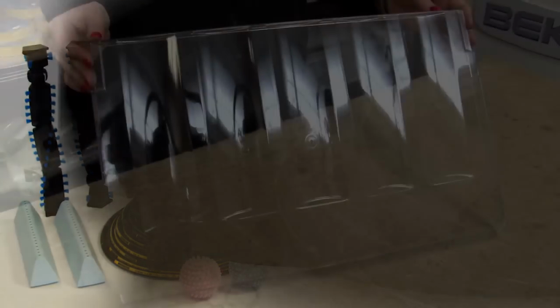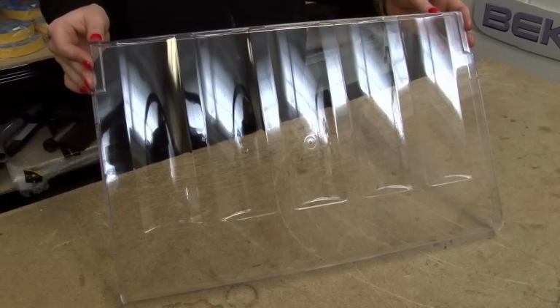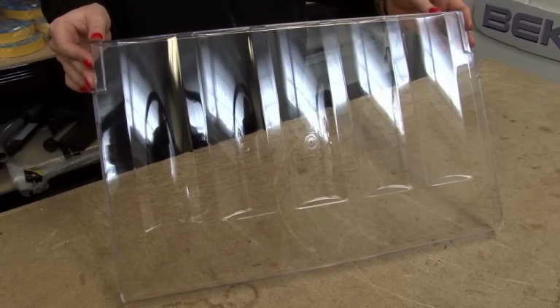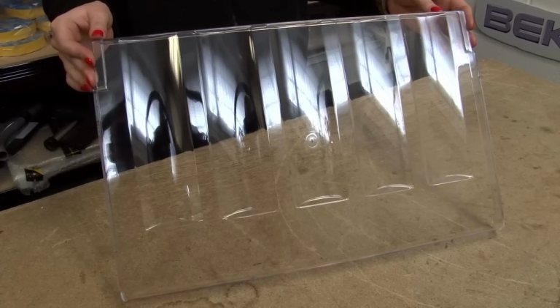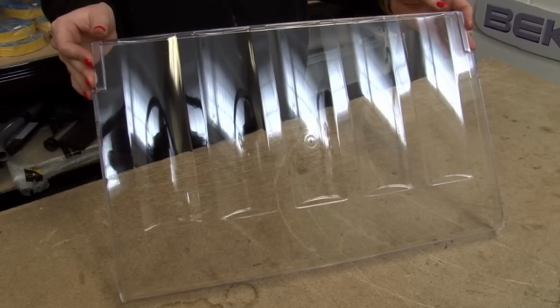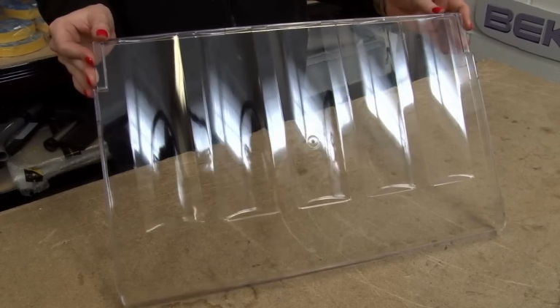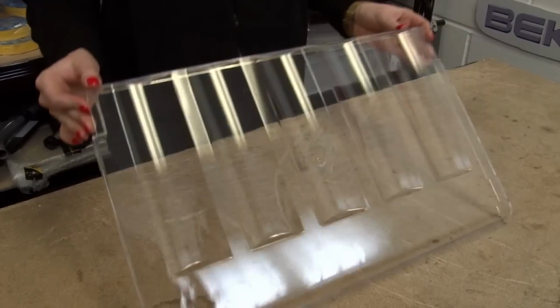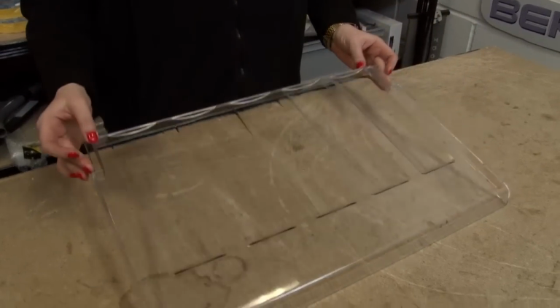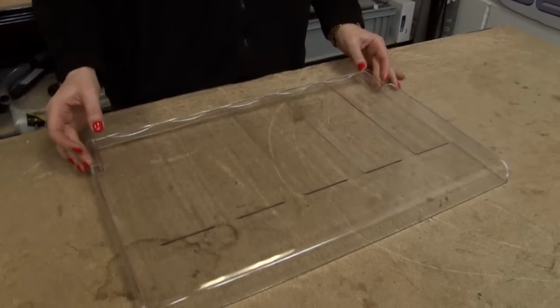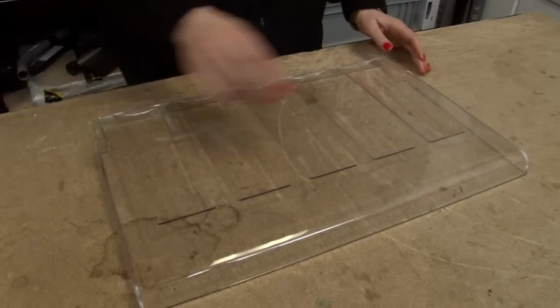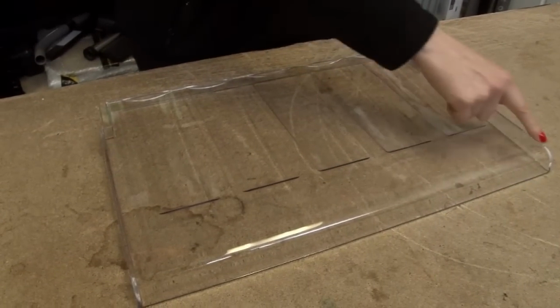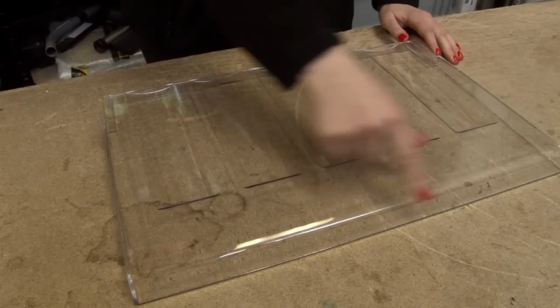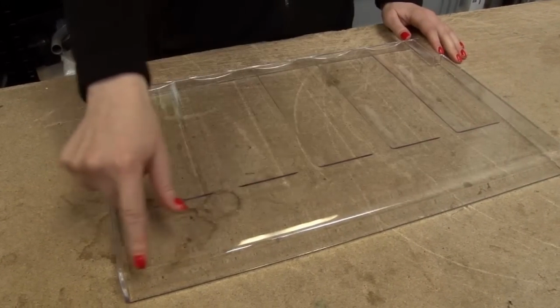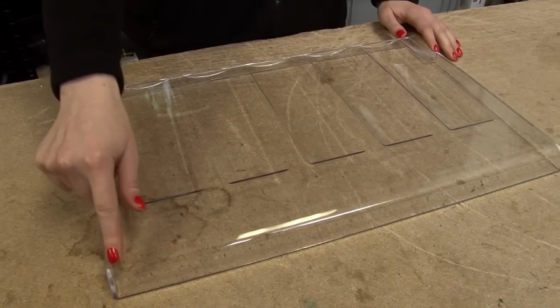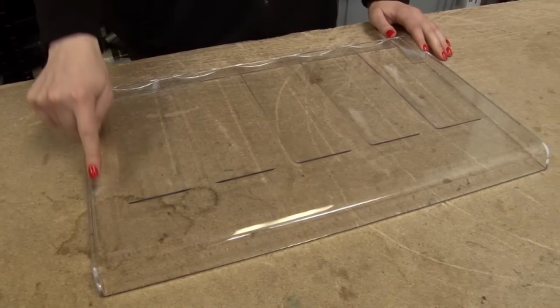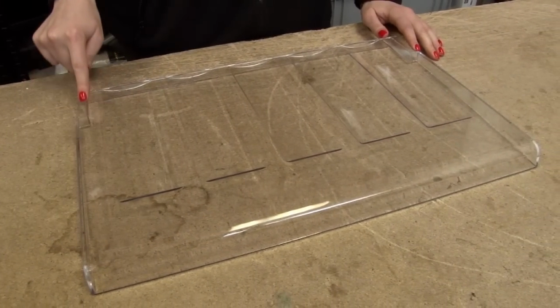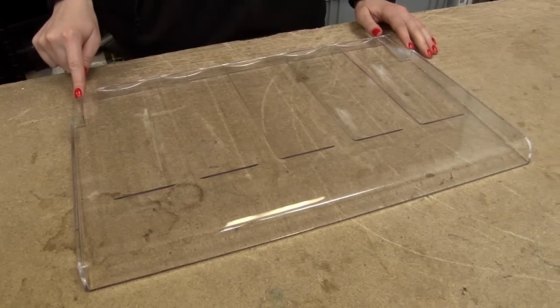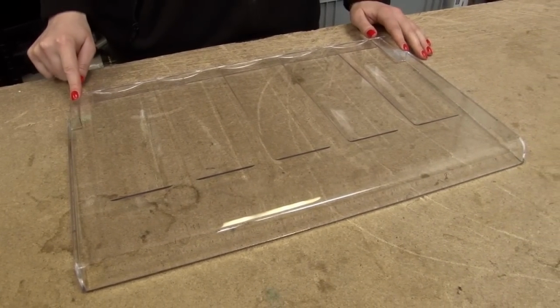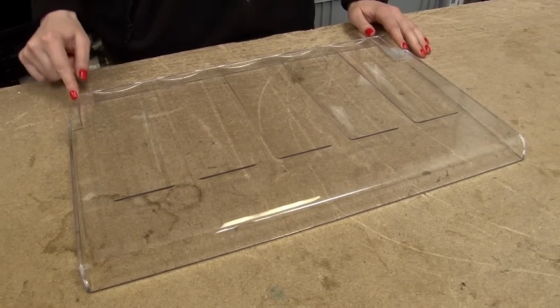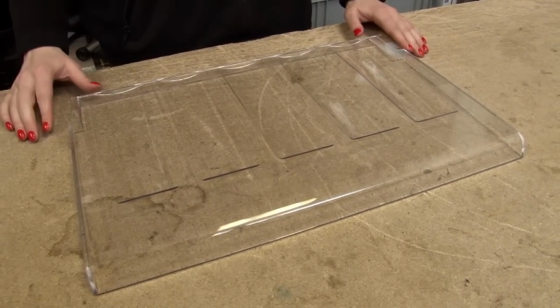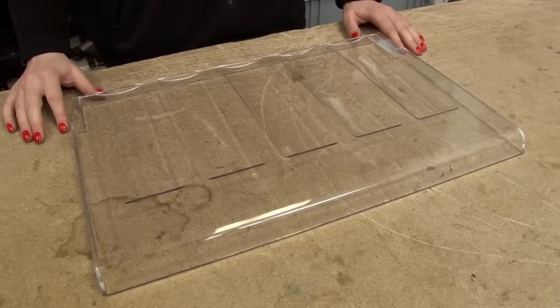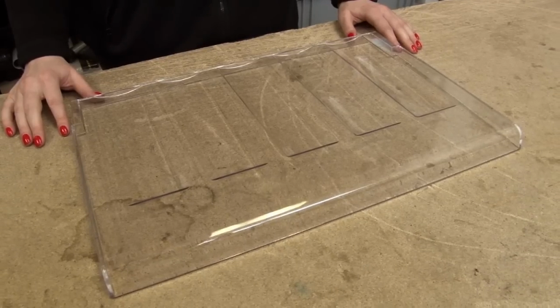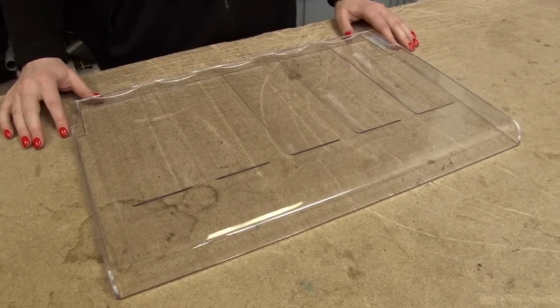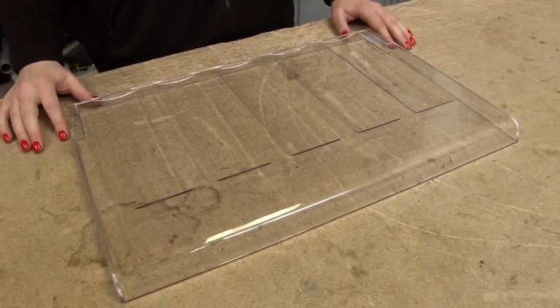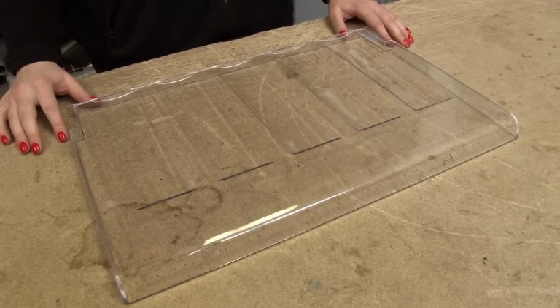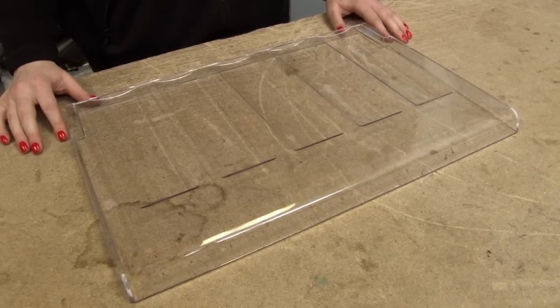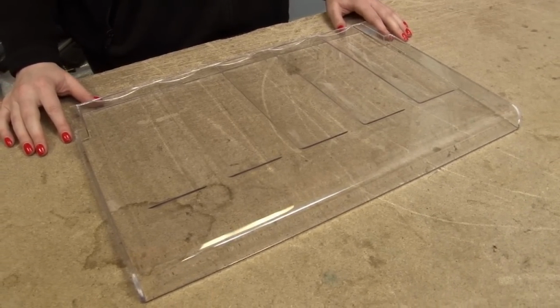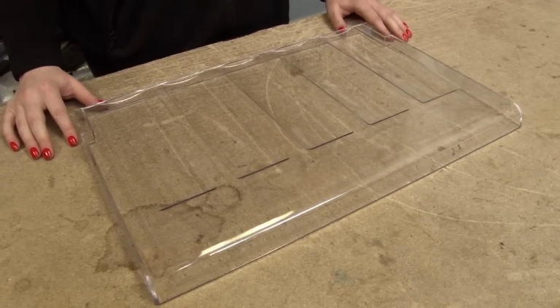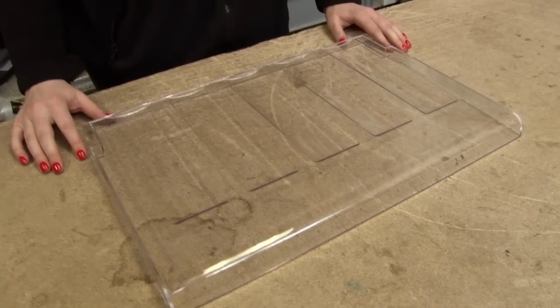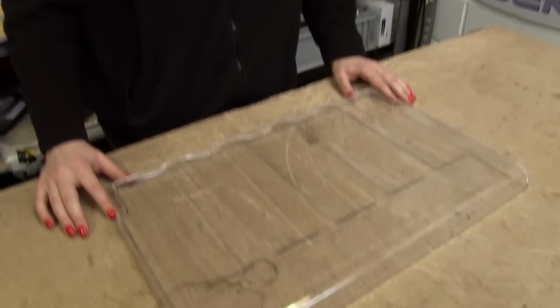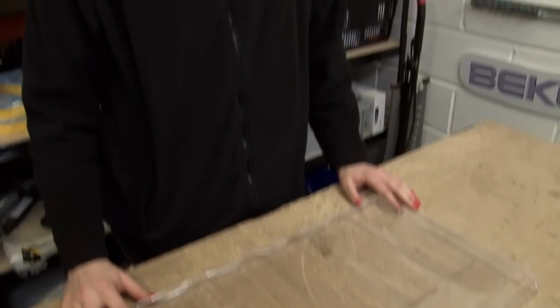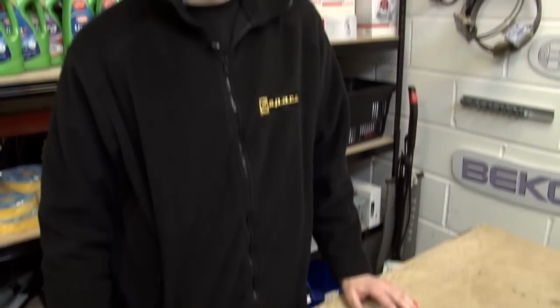This is a vegetable drawer or salad crisper cover. It measures 47cm by 30cm and is designed to fit select Diplomat, Hygiena, Schreiber and service fridges.